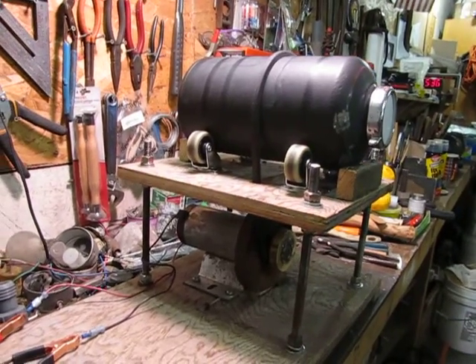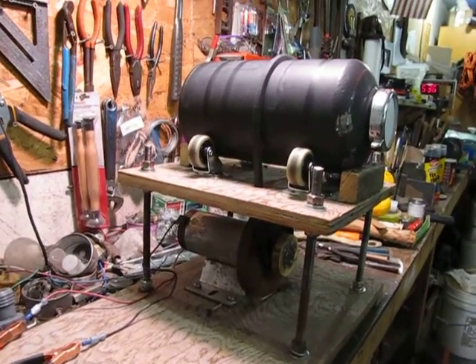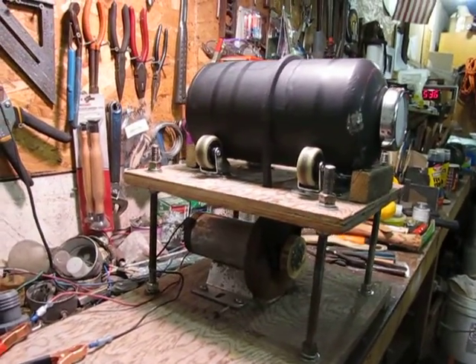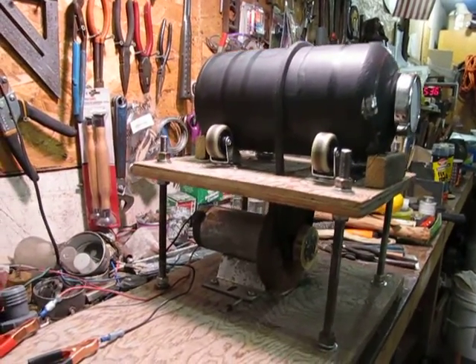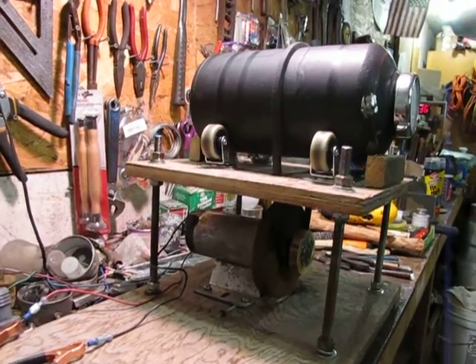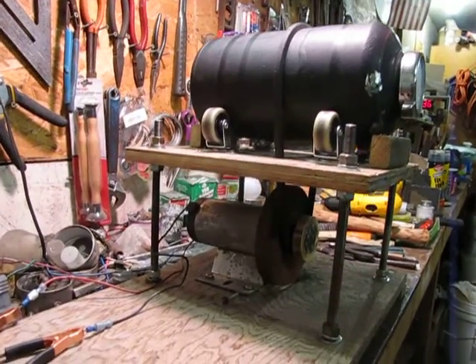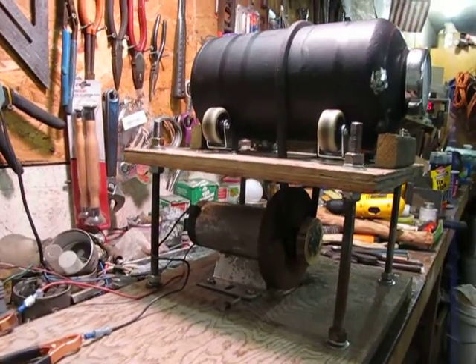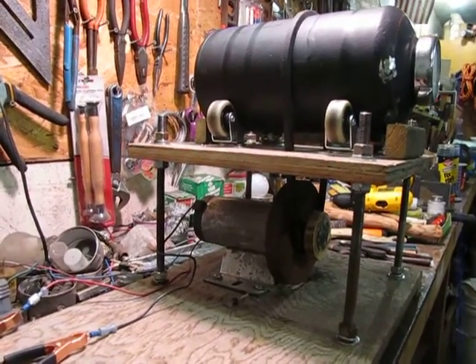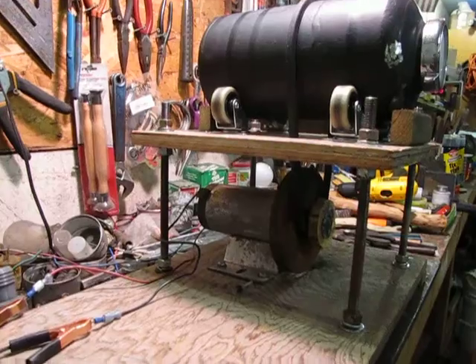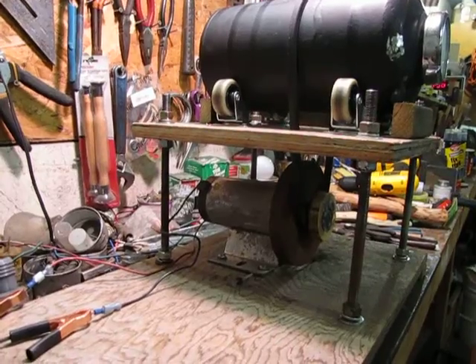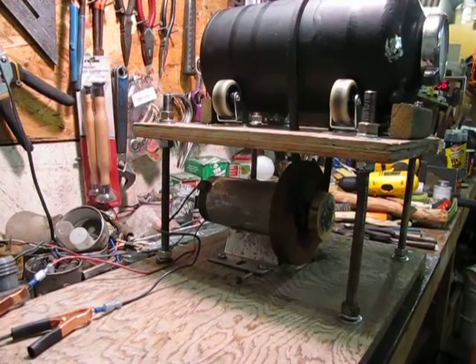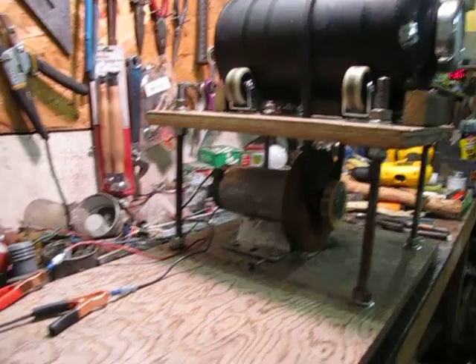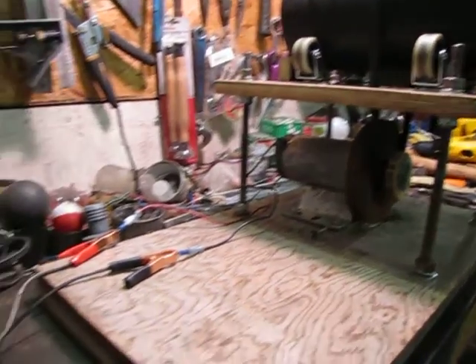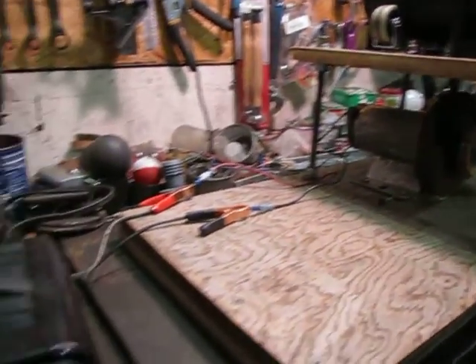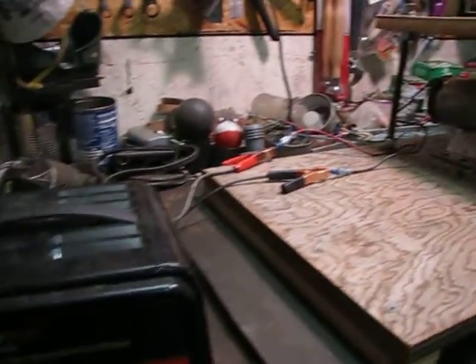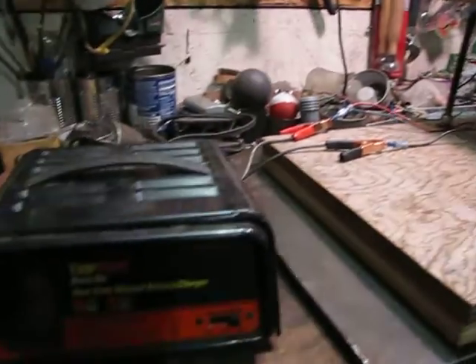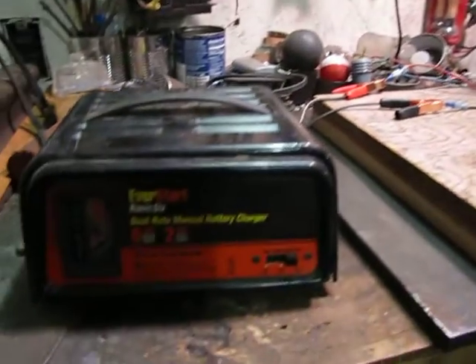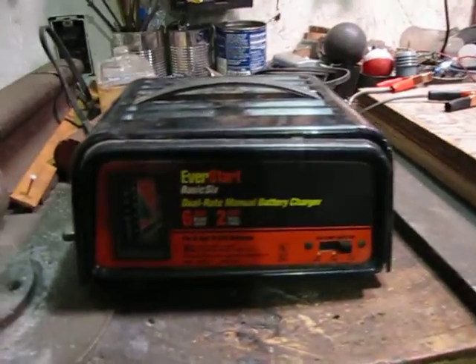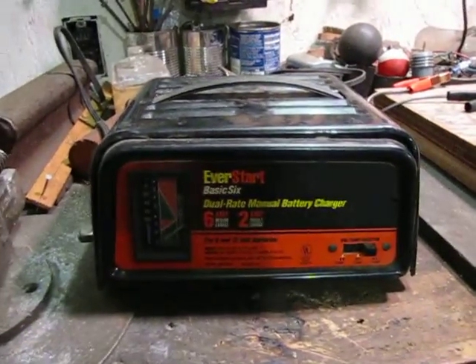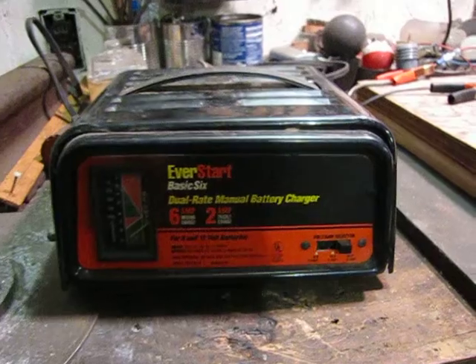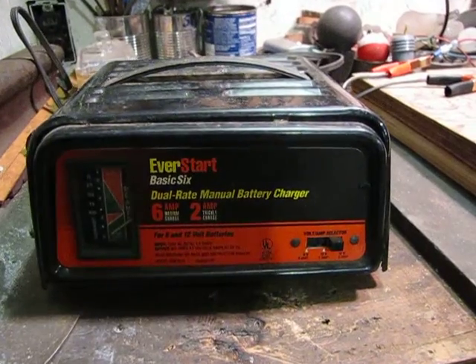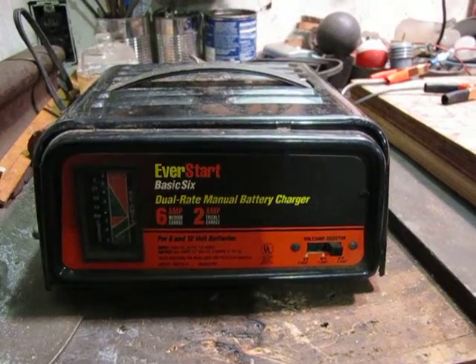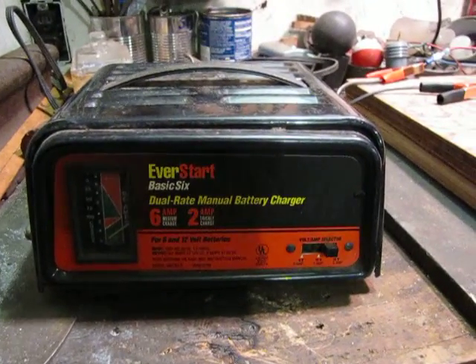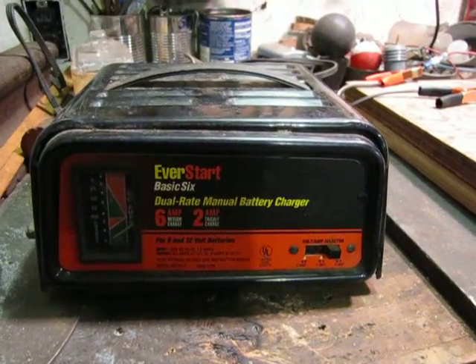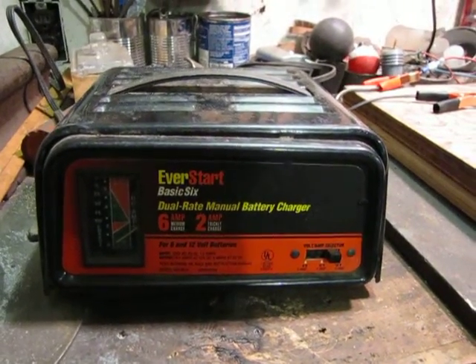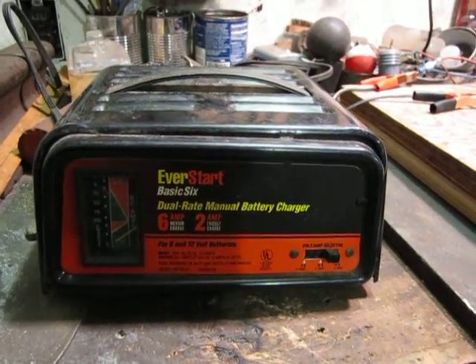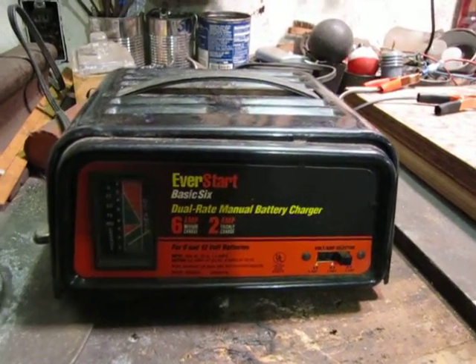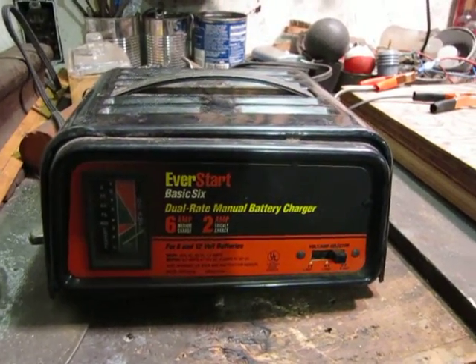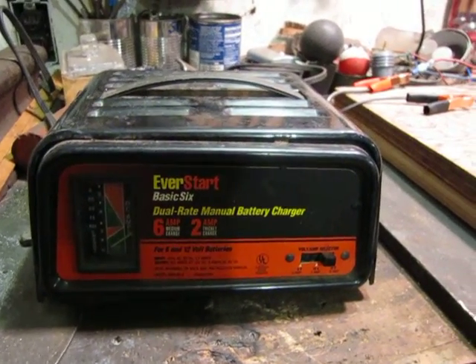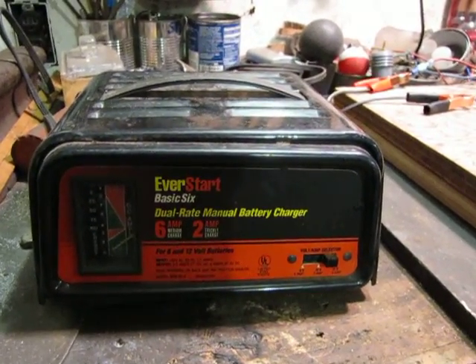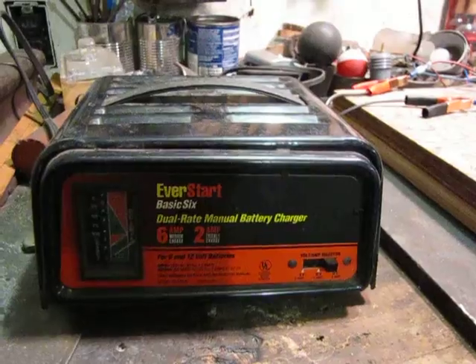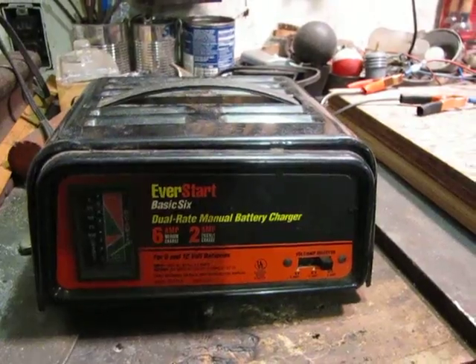I got my drum roller functional, powered by a 12 volt DC motor which is powered by a battery charger. Two different amperage settings kind of controls the speed in a gross way.